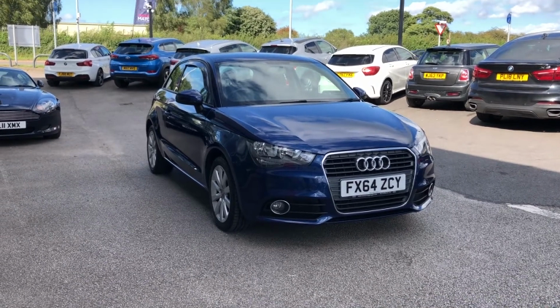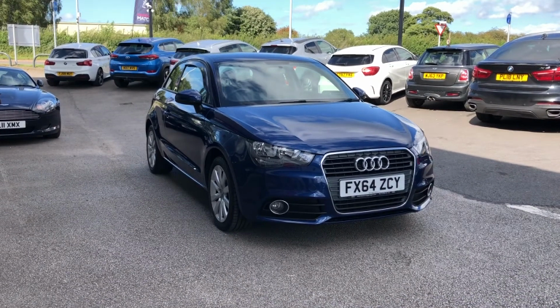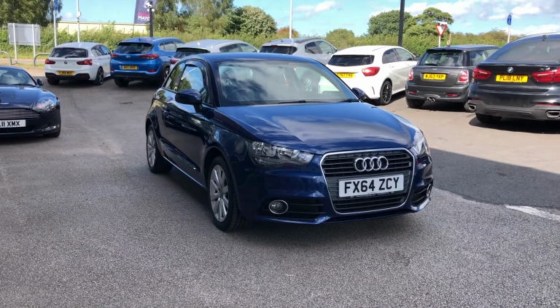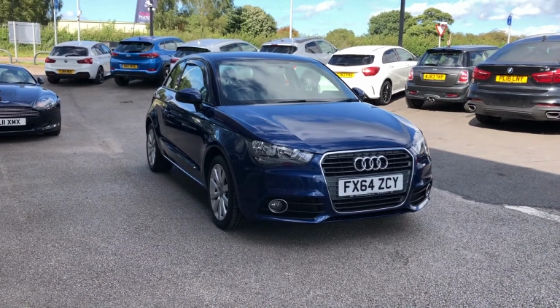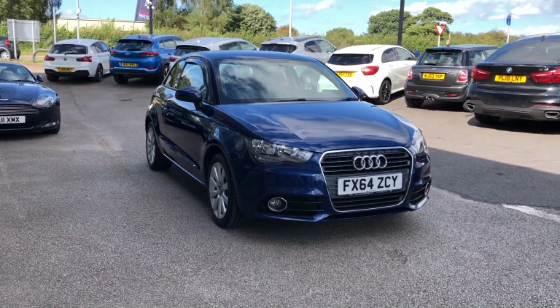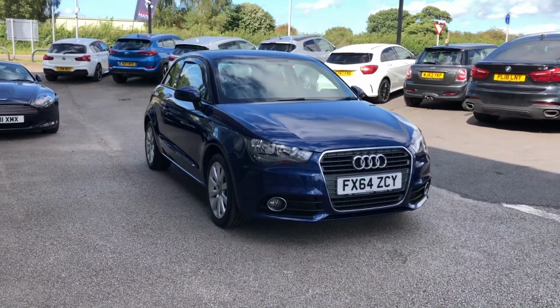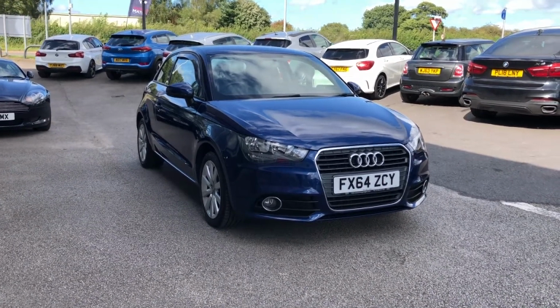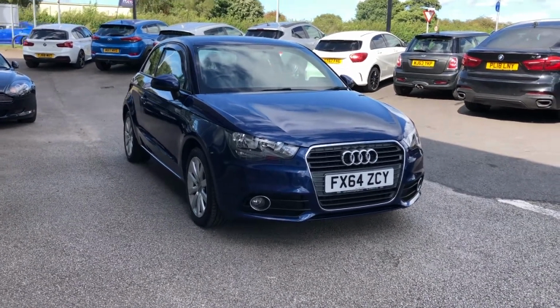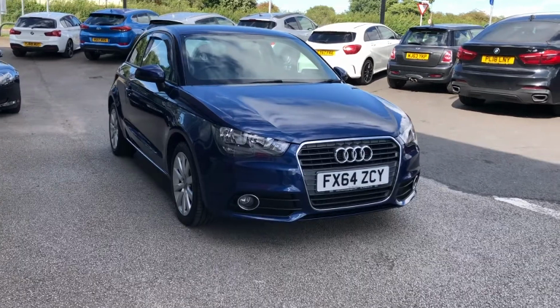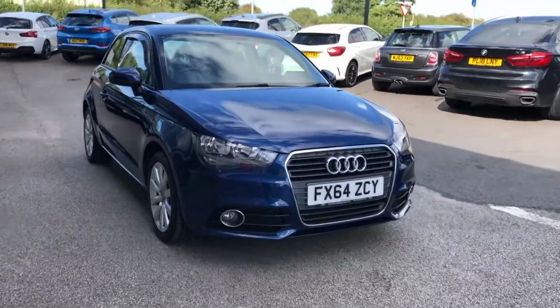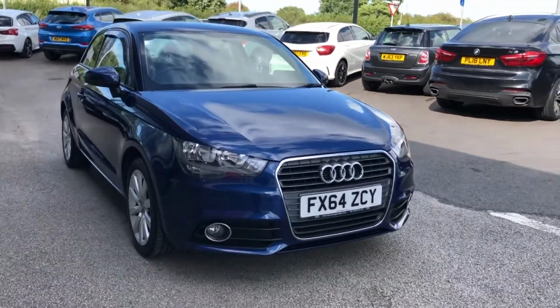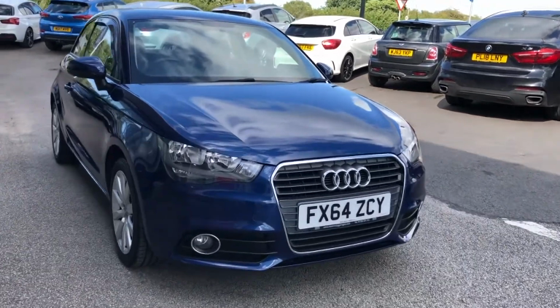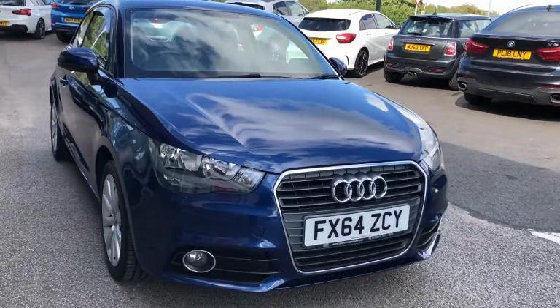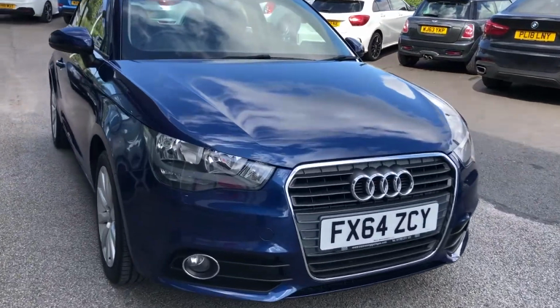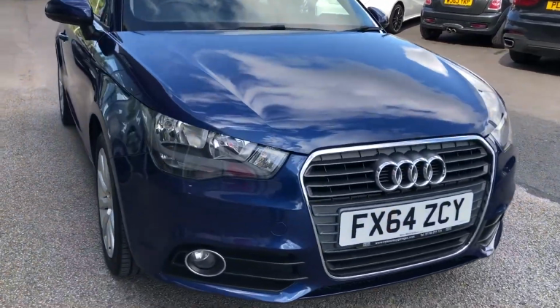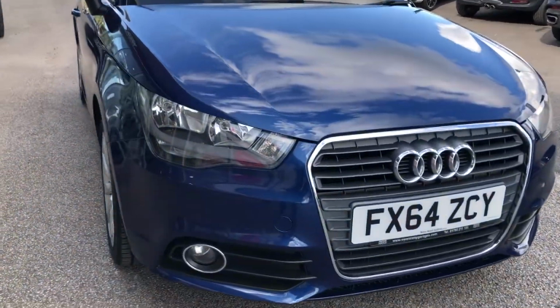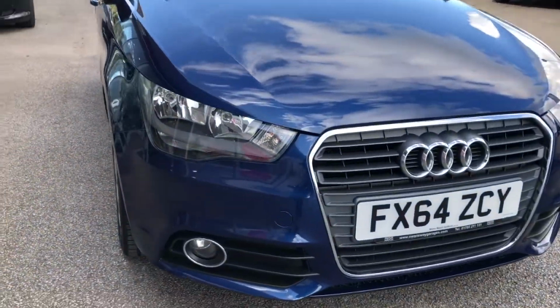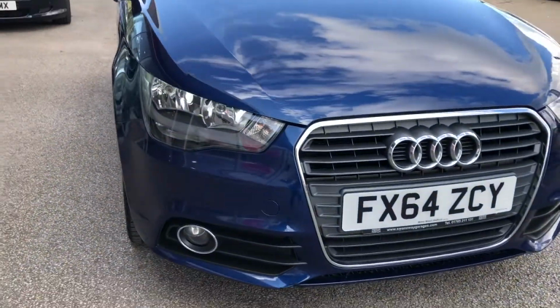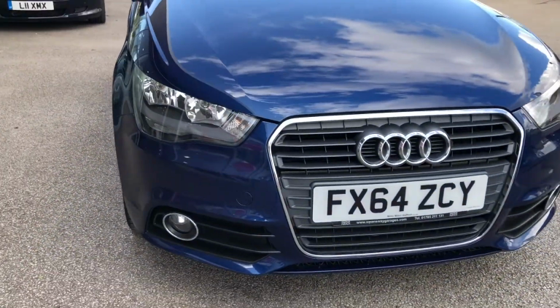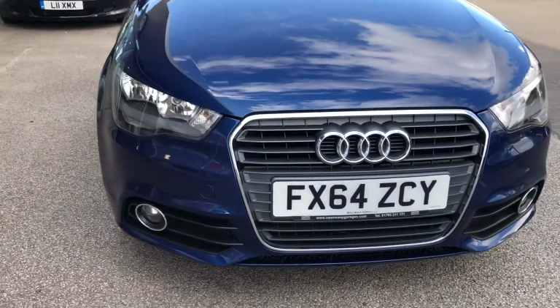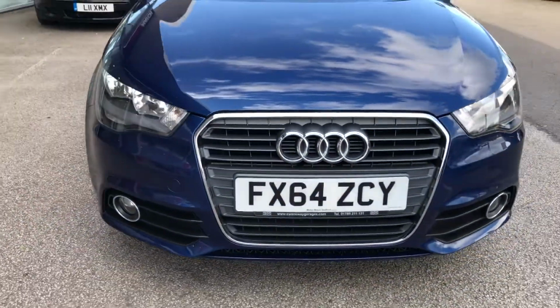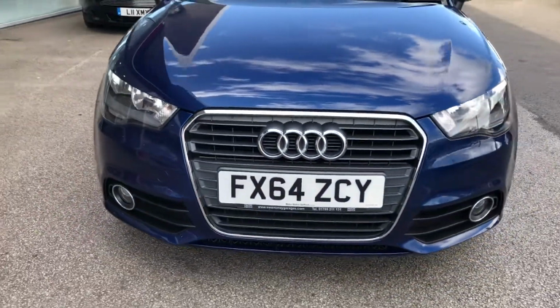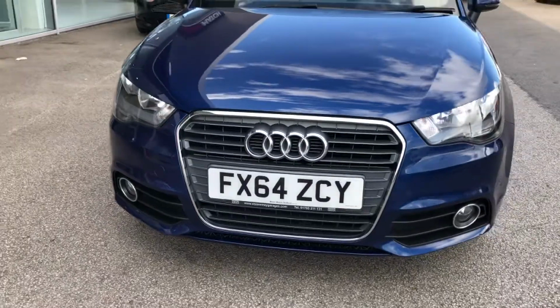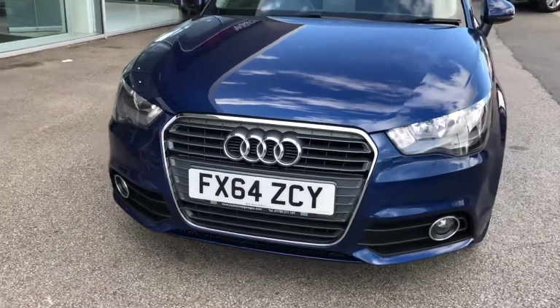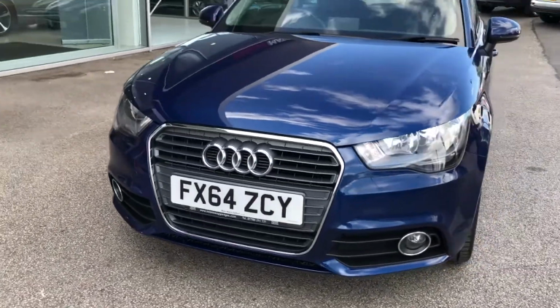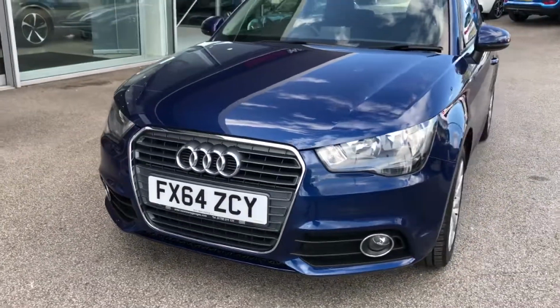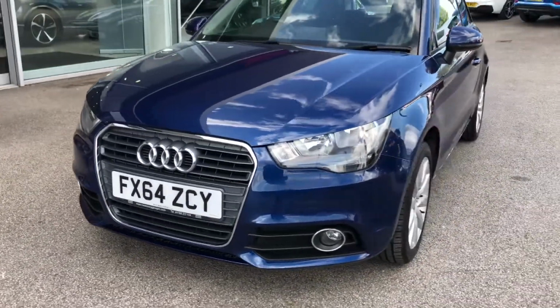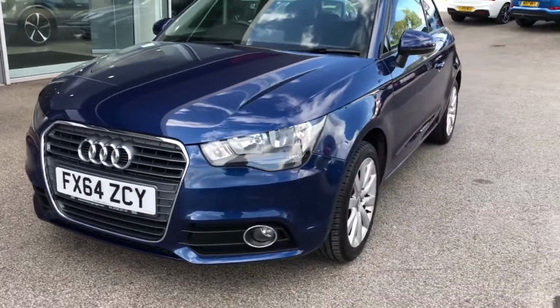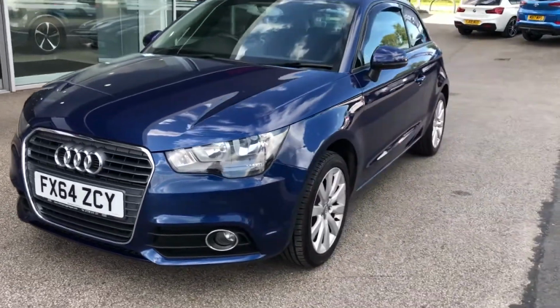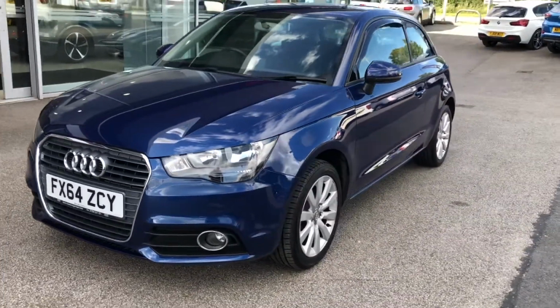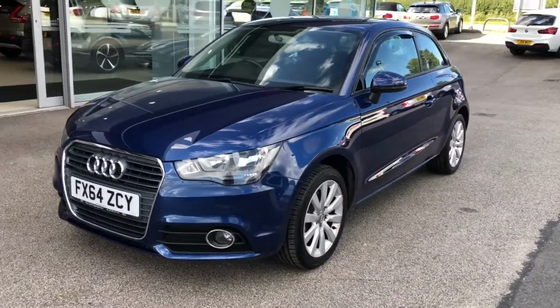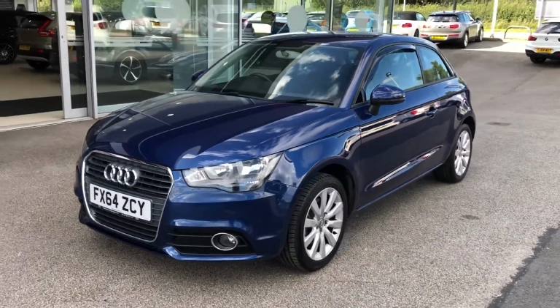Getting into the video now, you can see those amazing classic Audi headlights on the front, as well as the chrome grille surround, really complementing the blue exterior colouring.